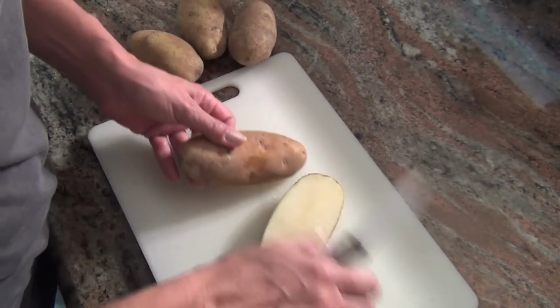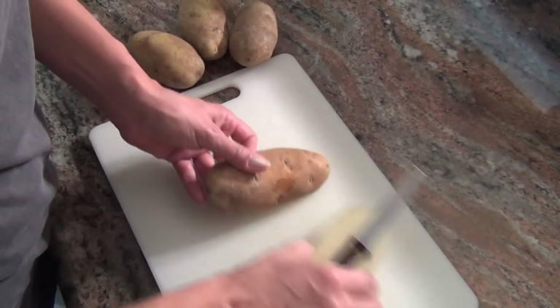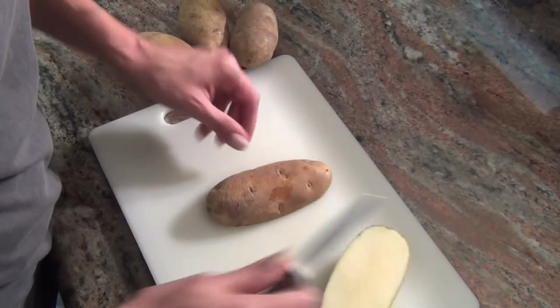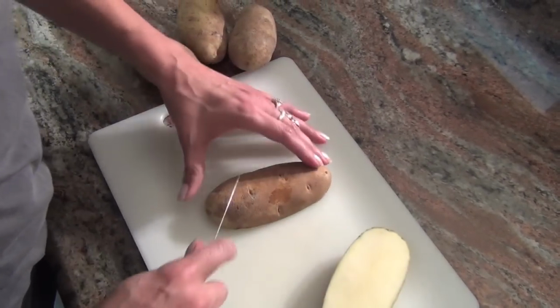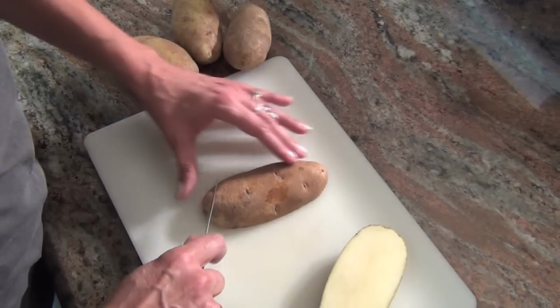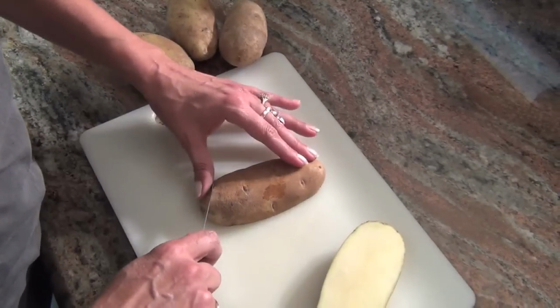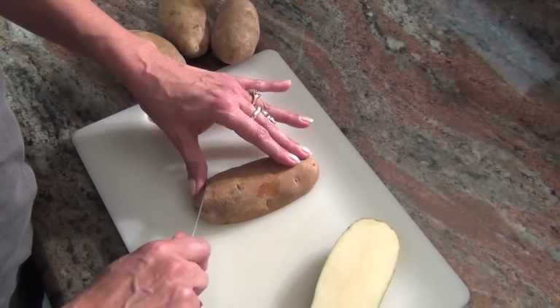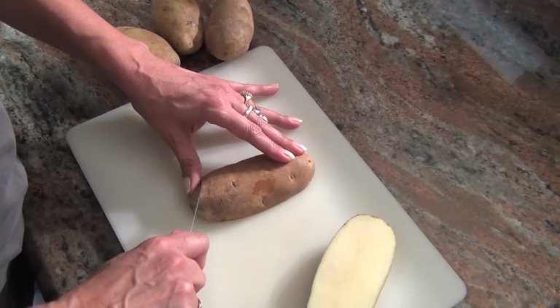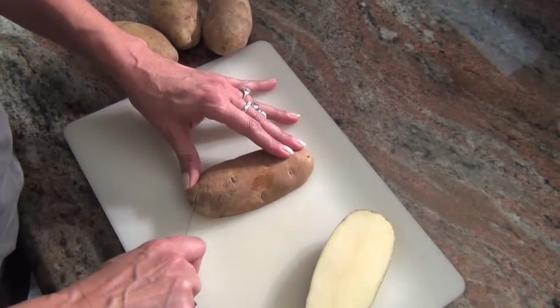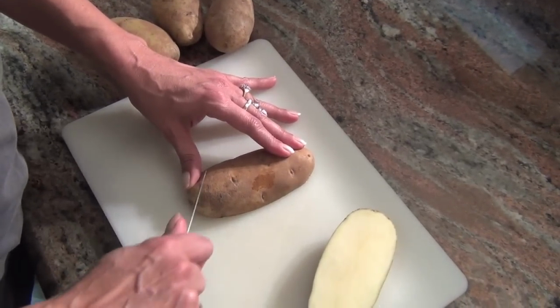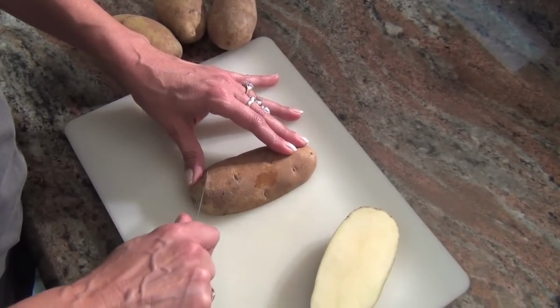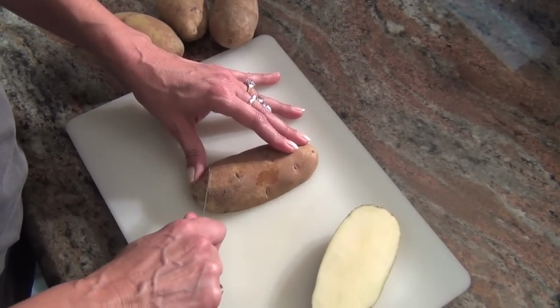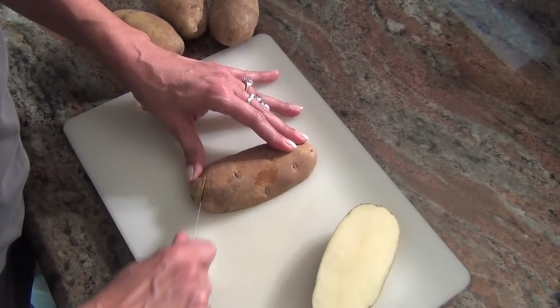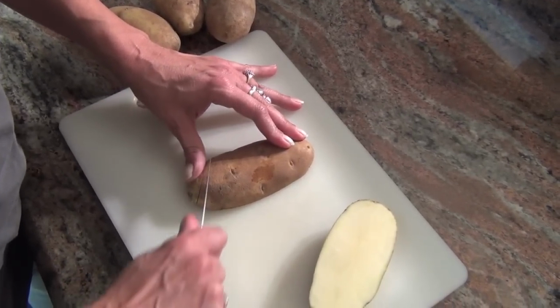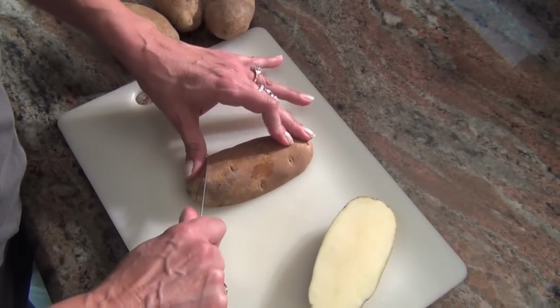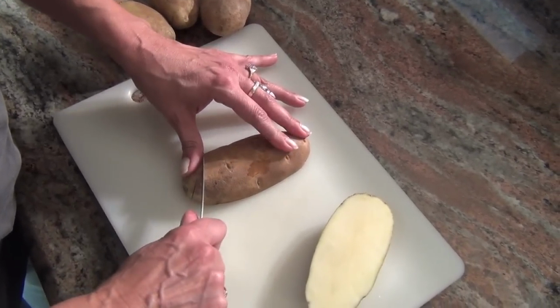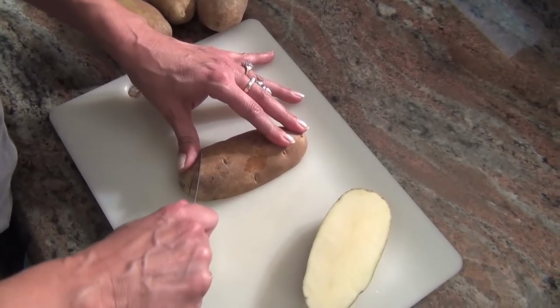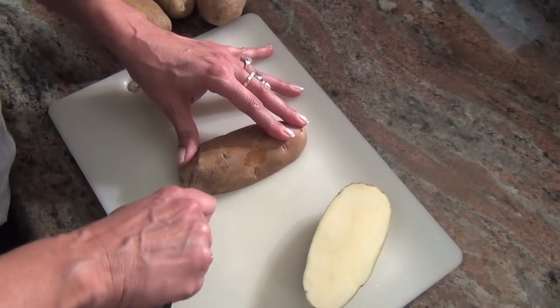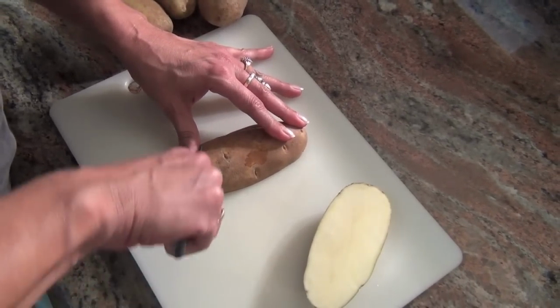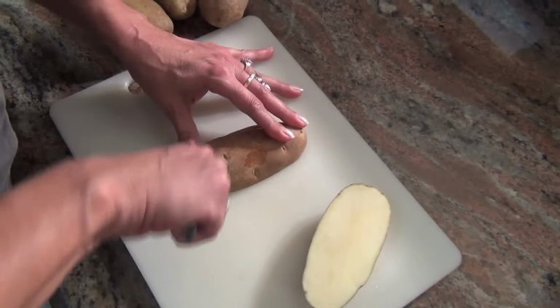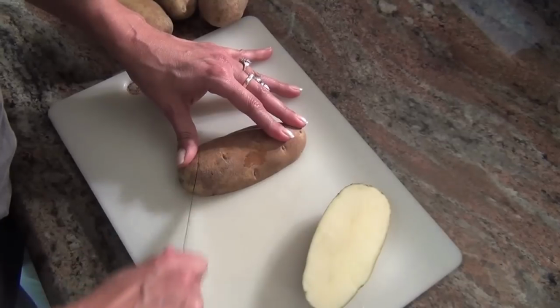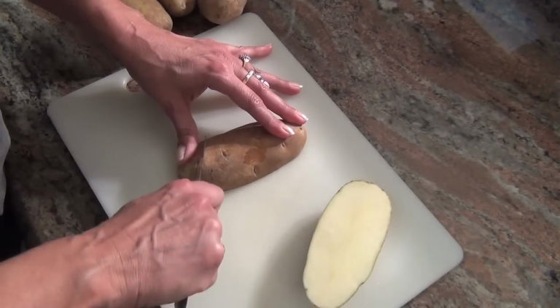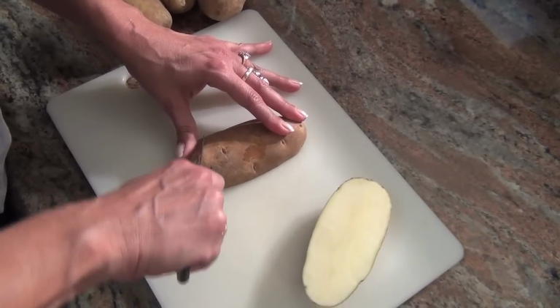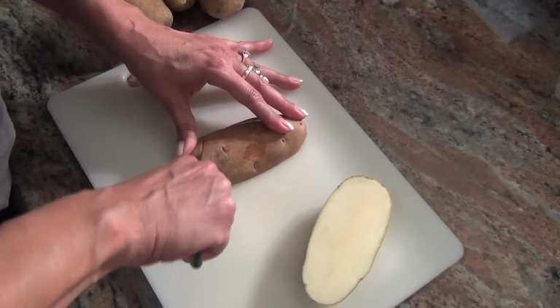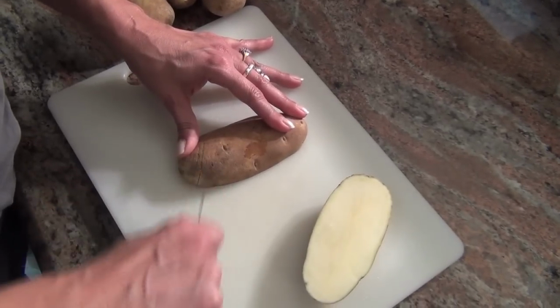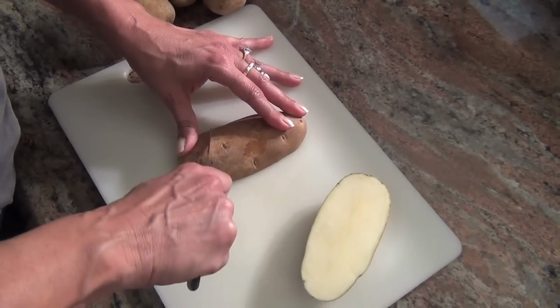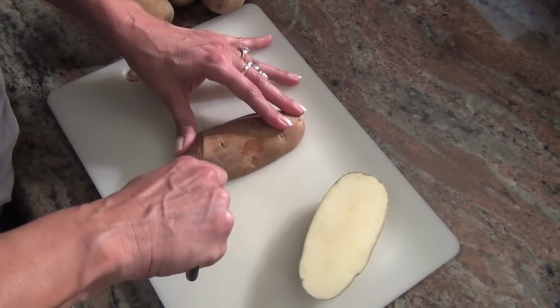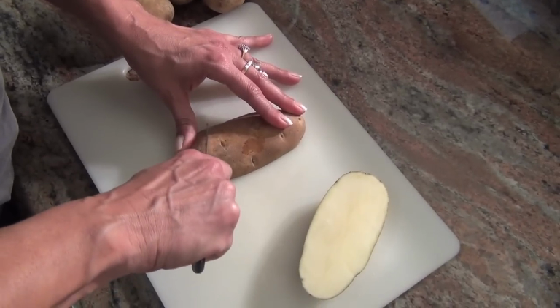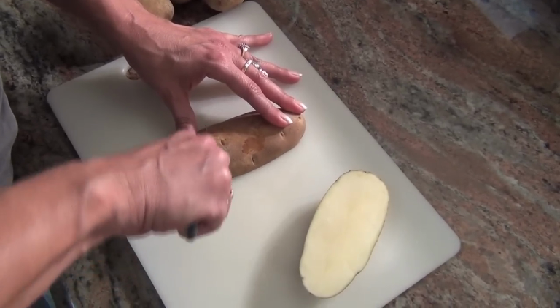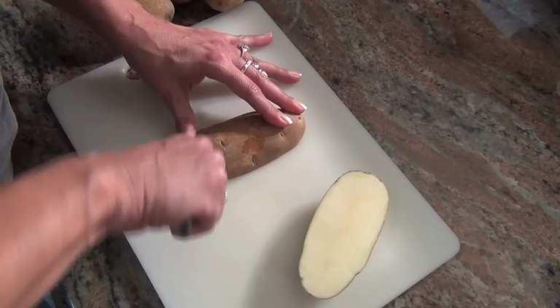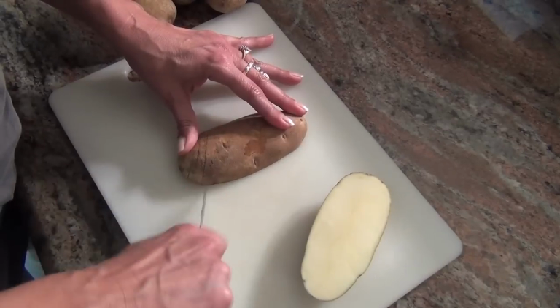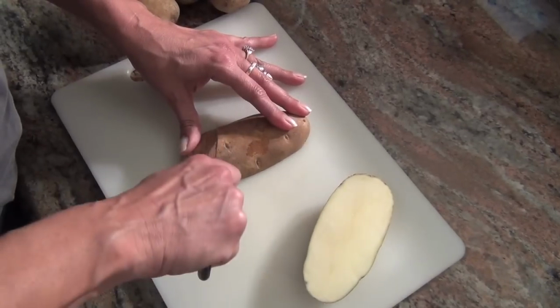Once you get your potato in half, you're going to take your little knife and you're going to make little cuts about maybe a quarter of an inch apart.